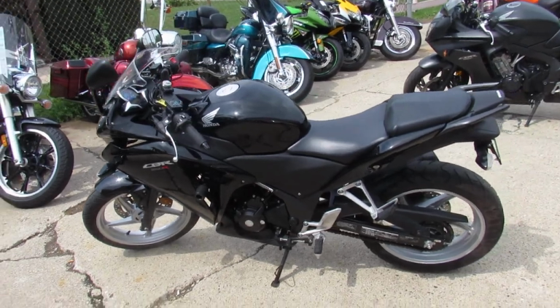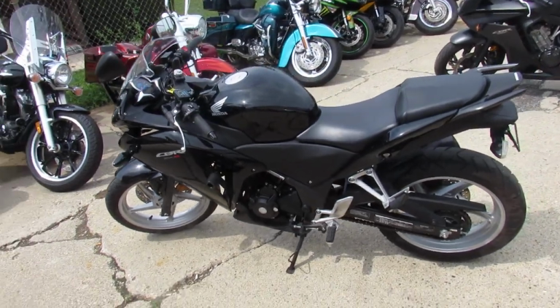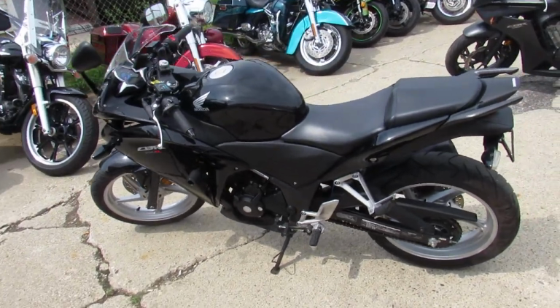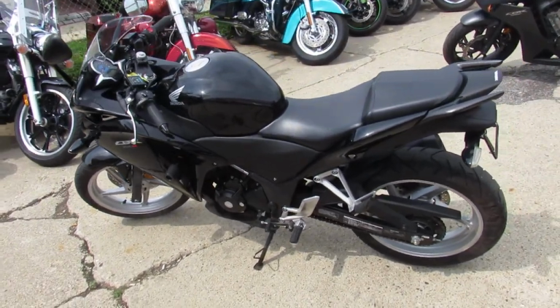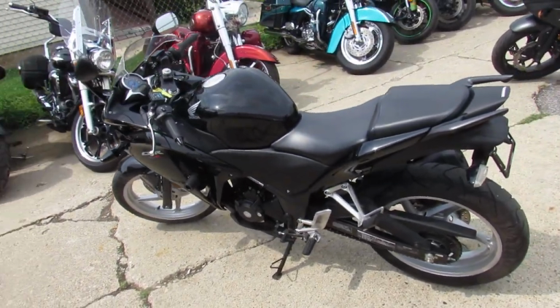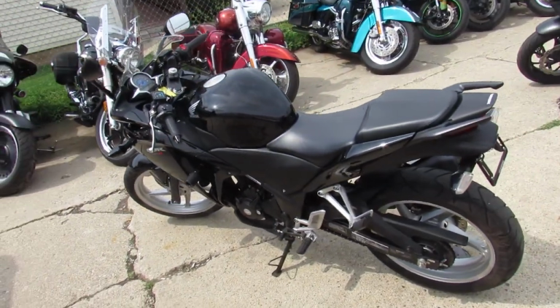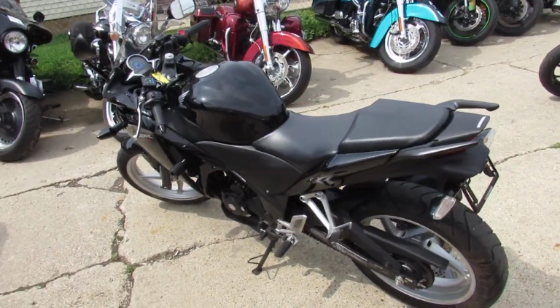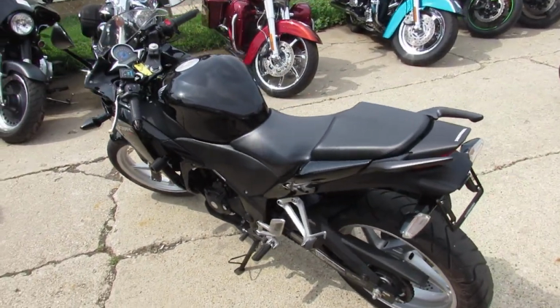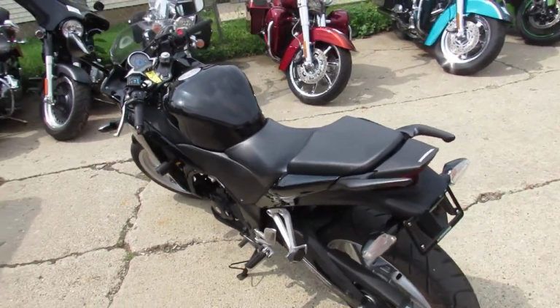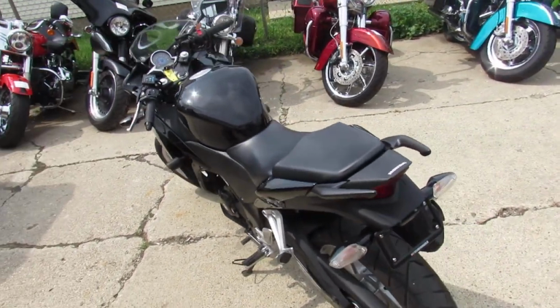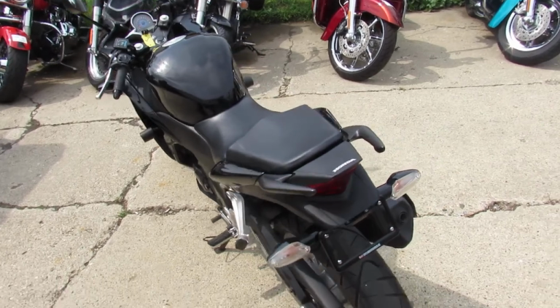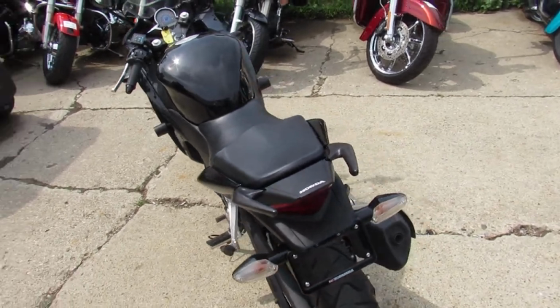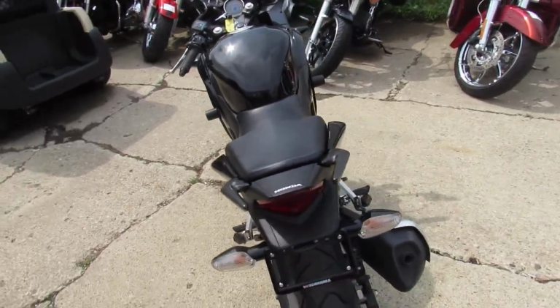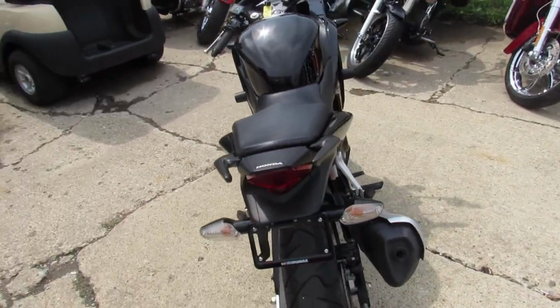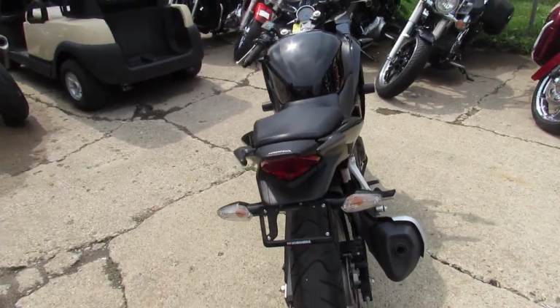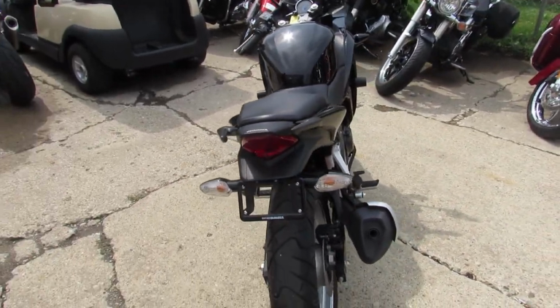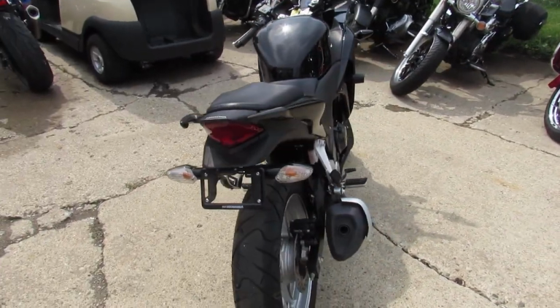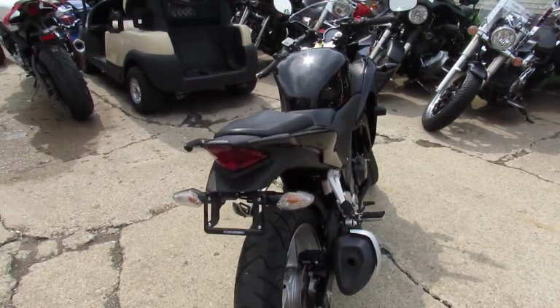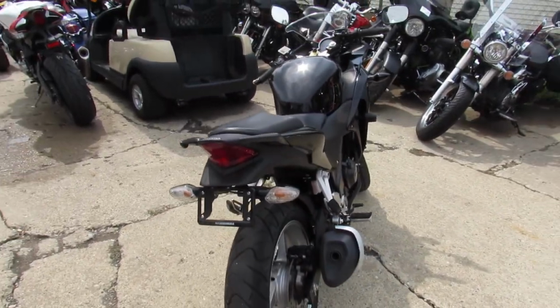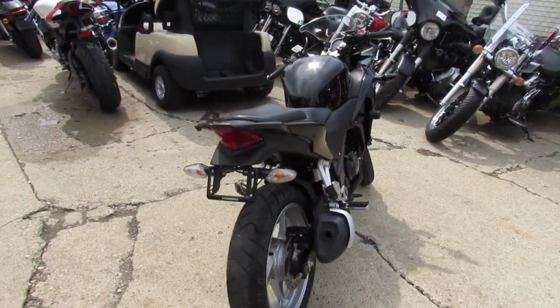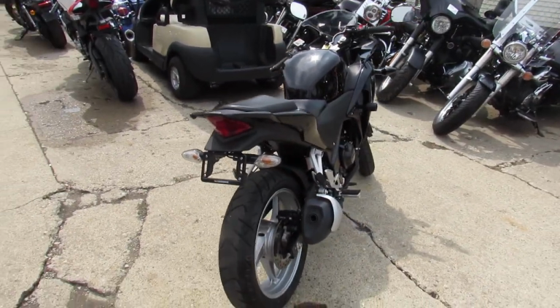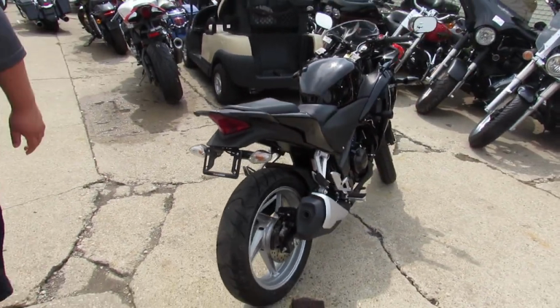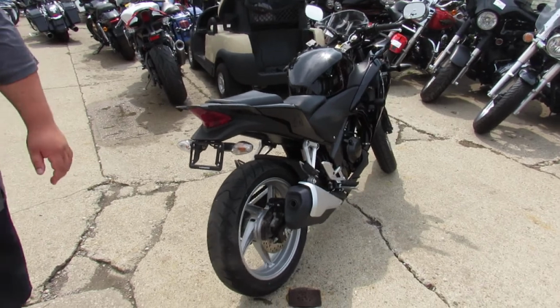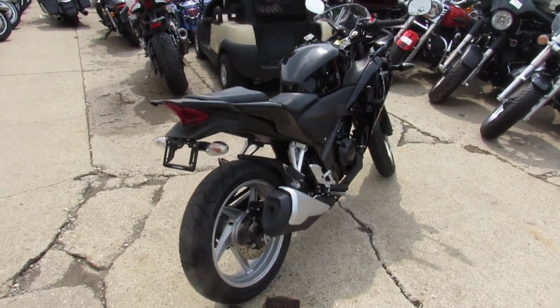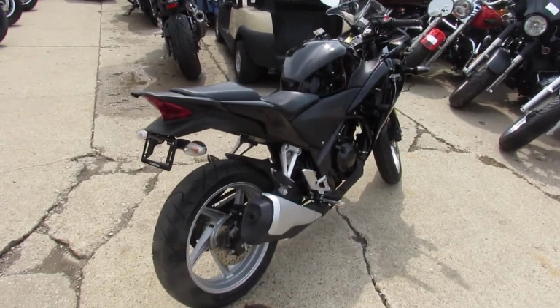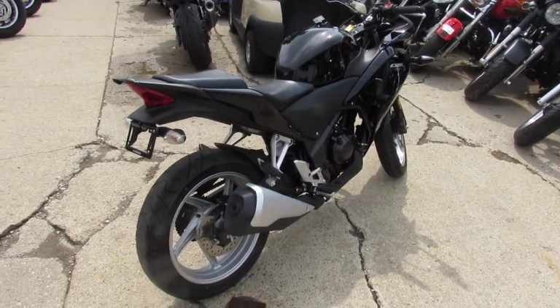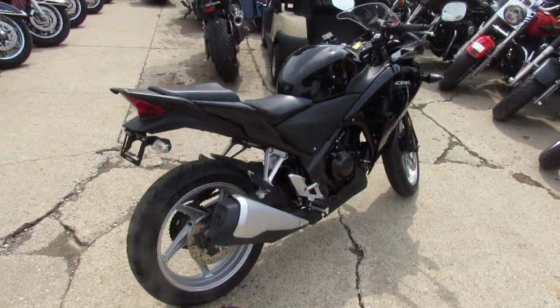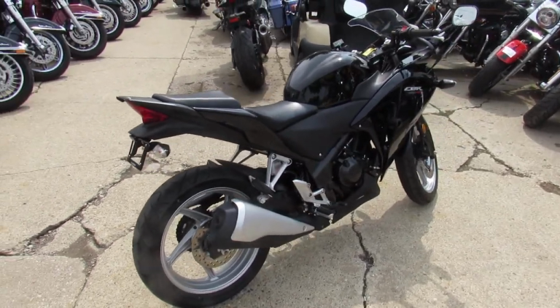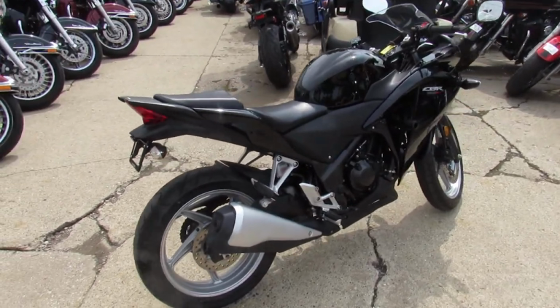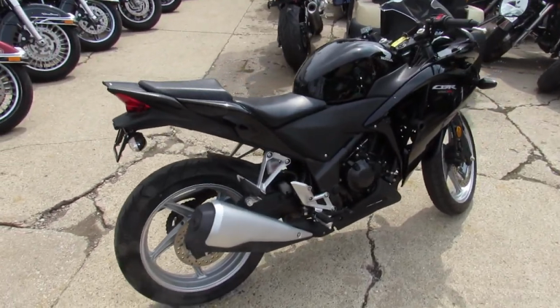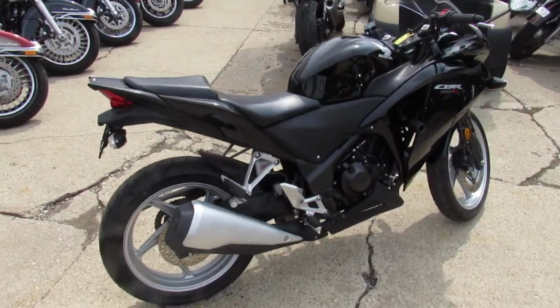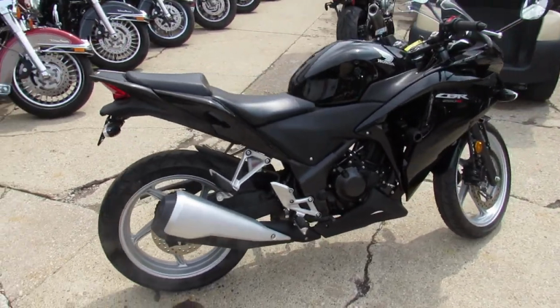Hey guys, this is ApprovalPowerSports.com here. We've got over 600 used bikes in the showroom for sale. It's August, it's hotter than Hades out here. Lots of riding season left. Today I'm going to show you the 2012 Honda CBR250R for sale.